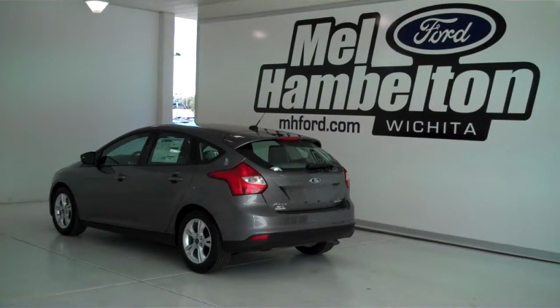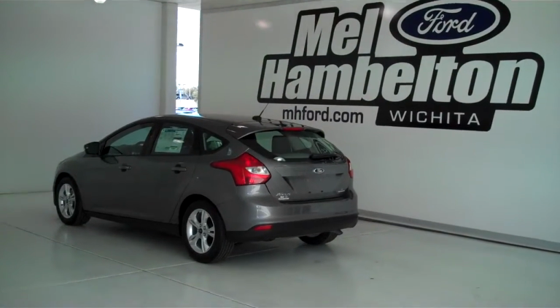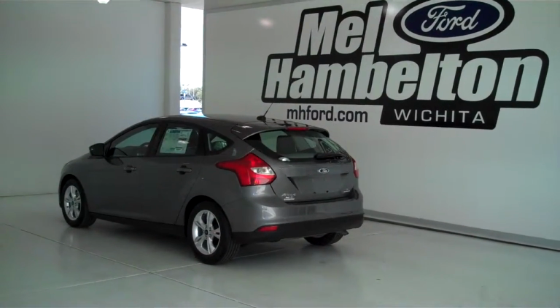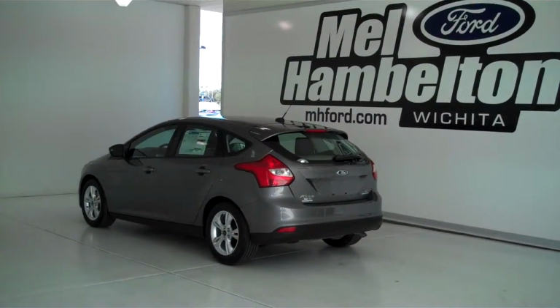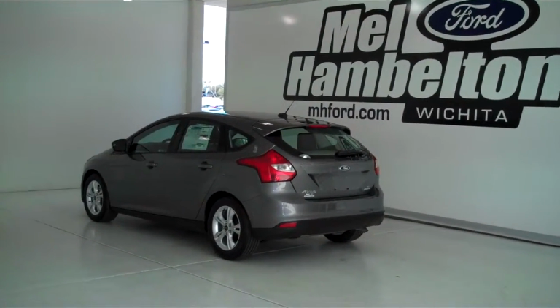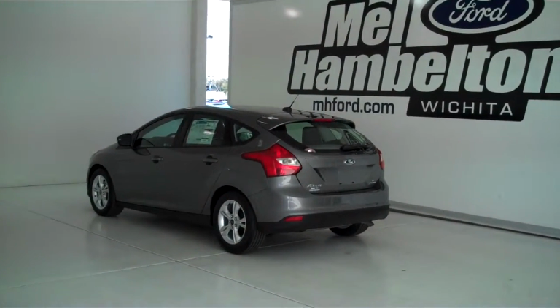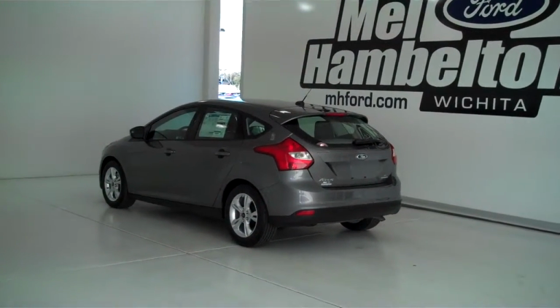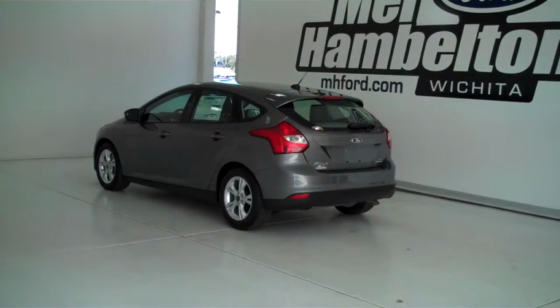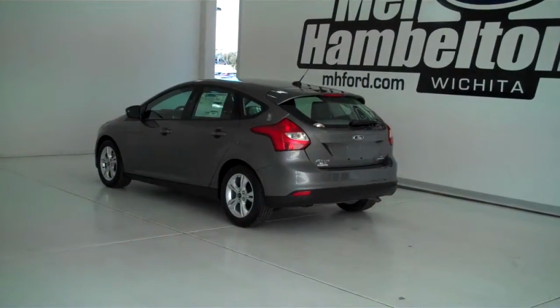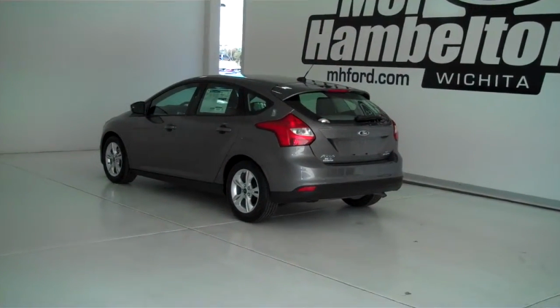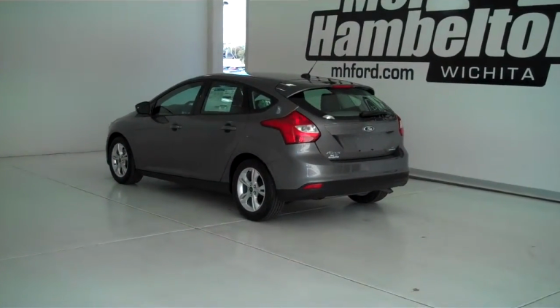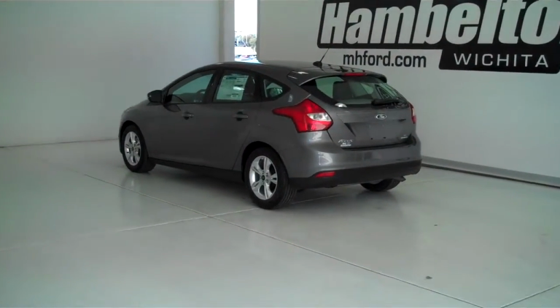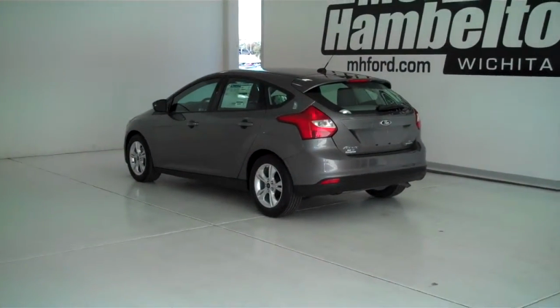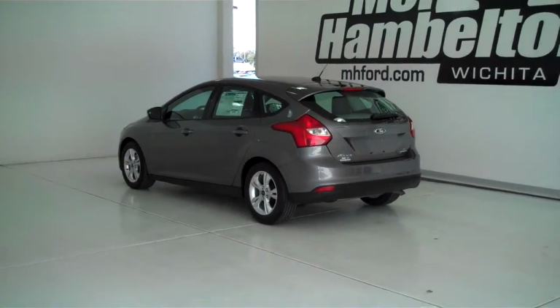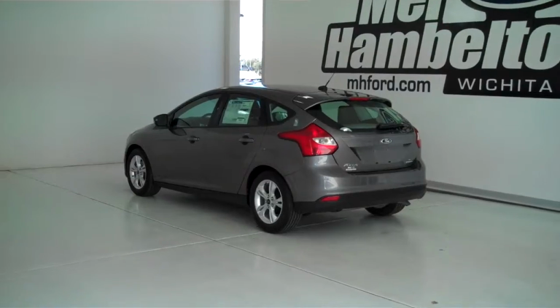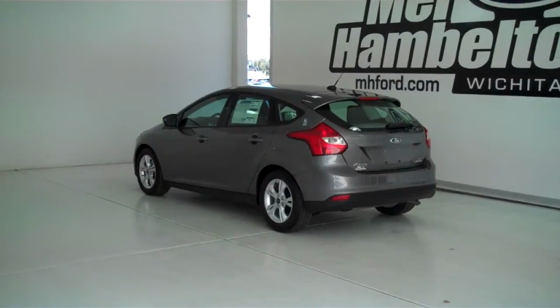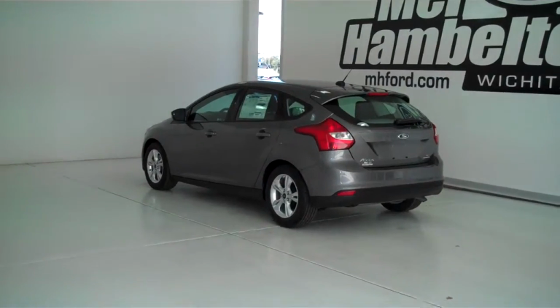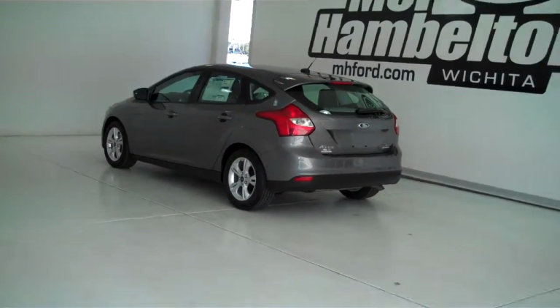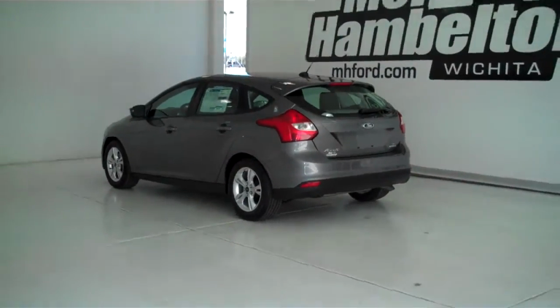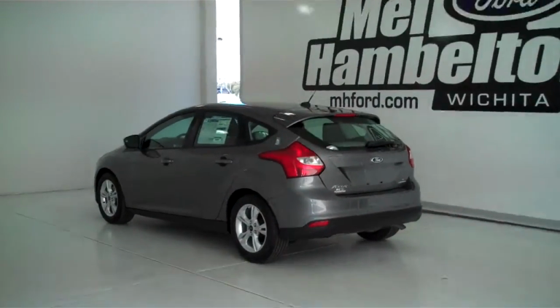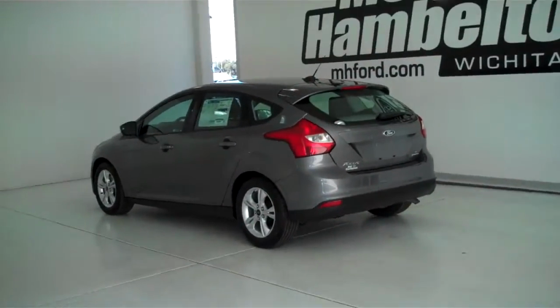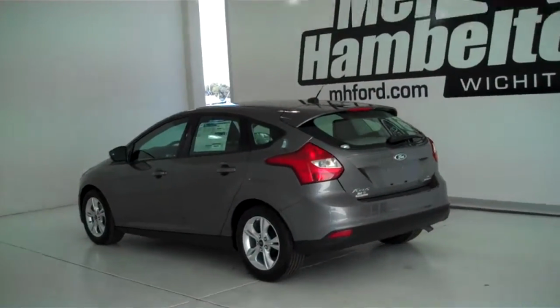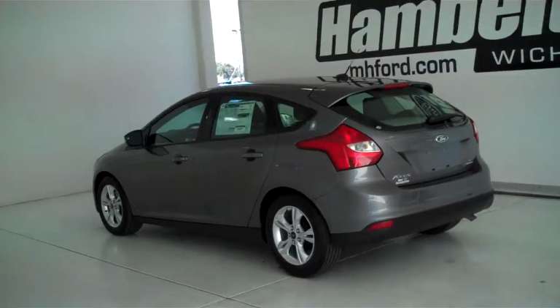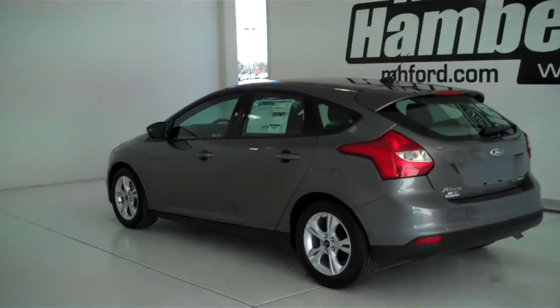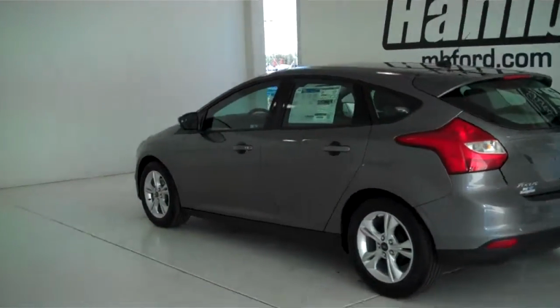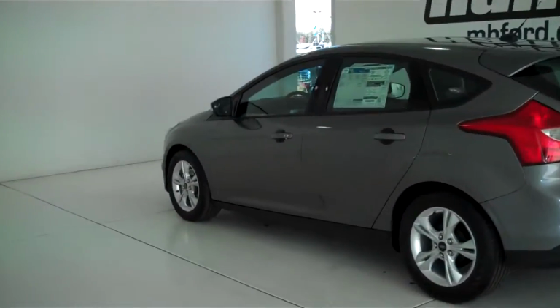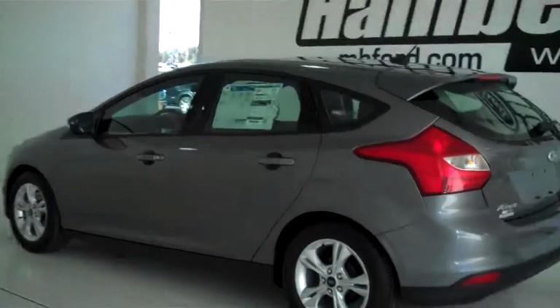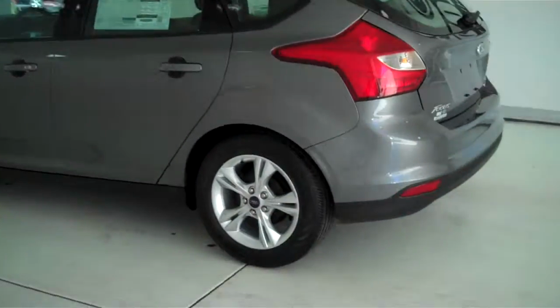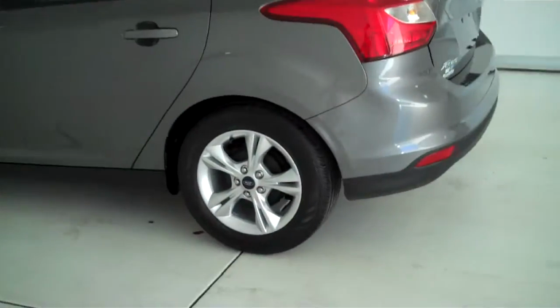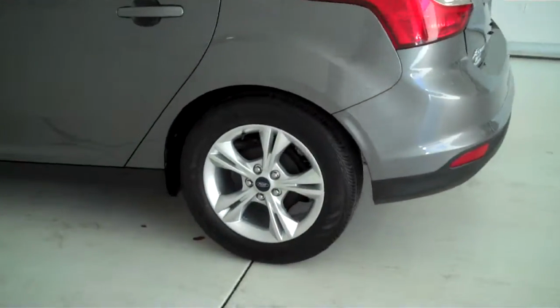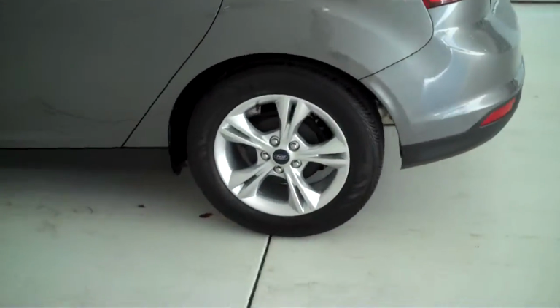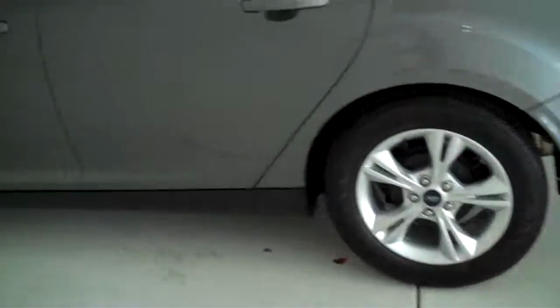140-660 is a brand new 2014 Ford Focus SE. It is sterling gray metallic in color. It has the factory alloy wheels.